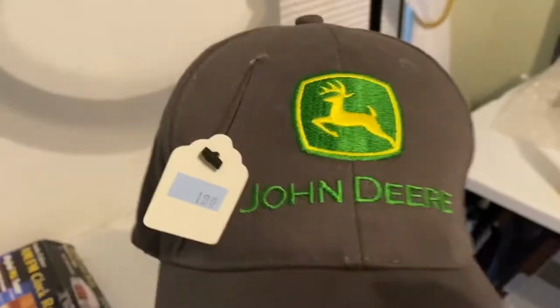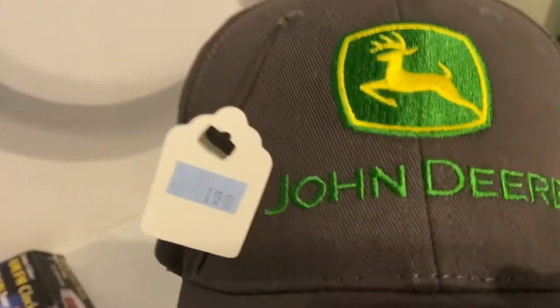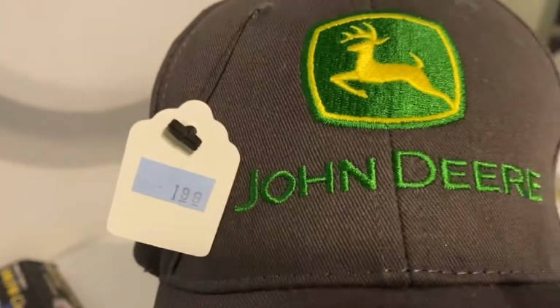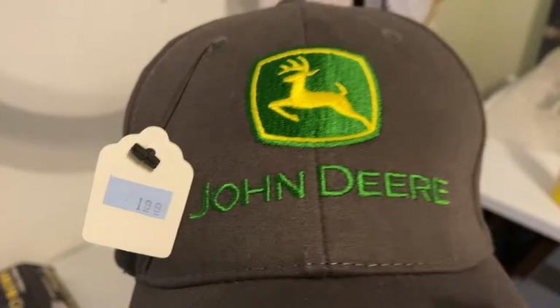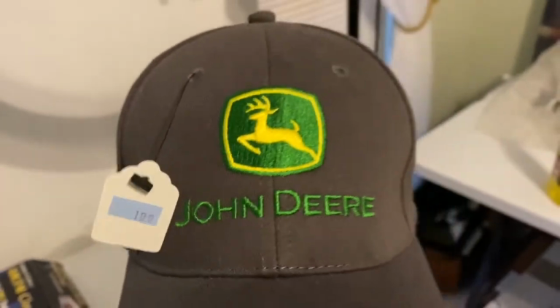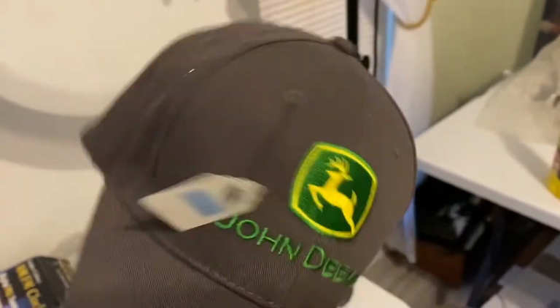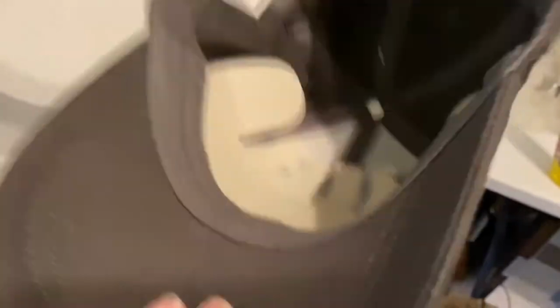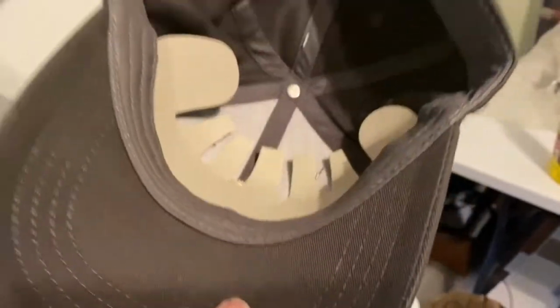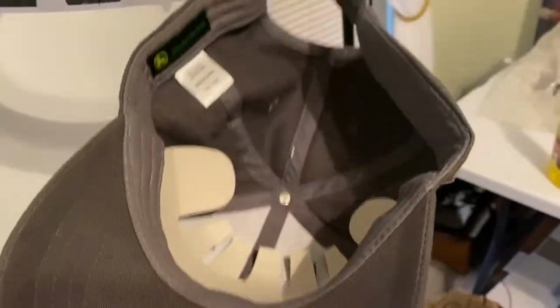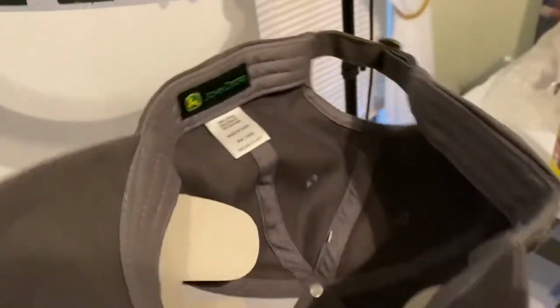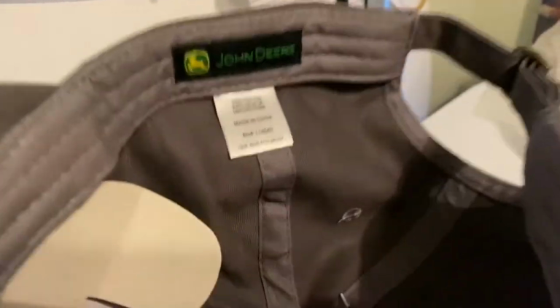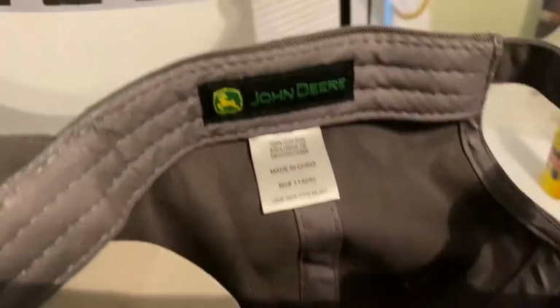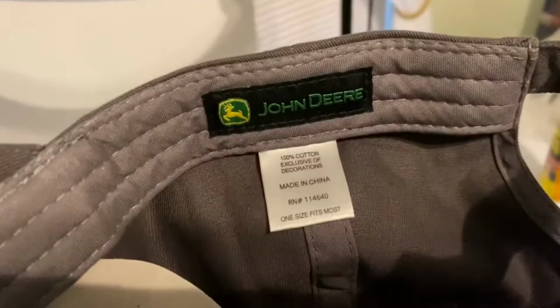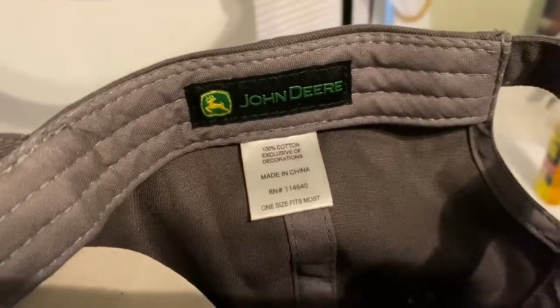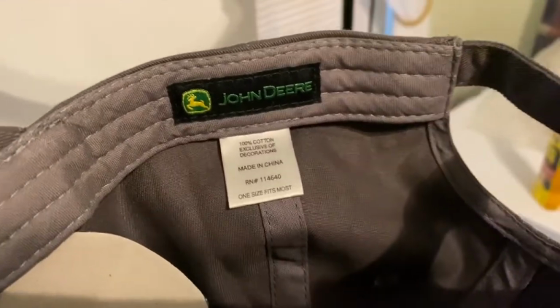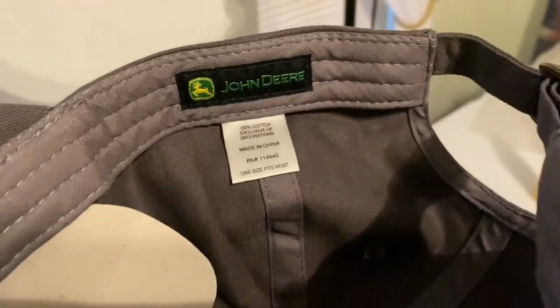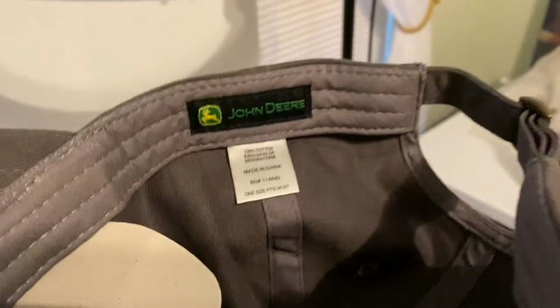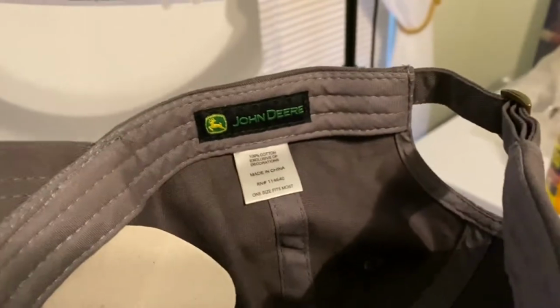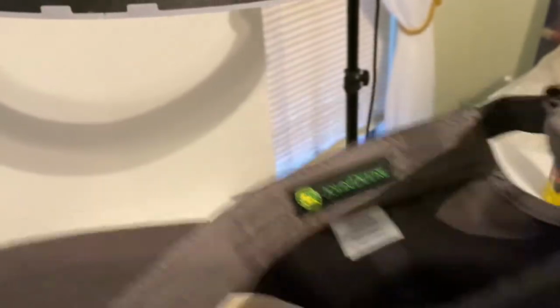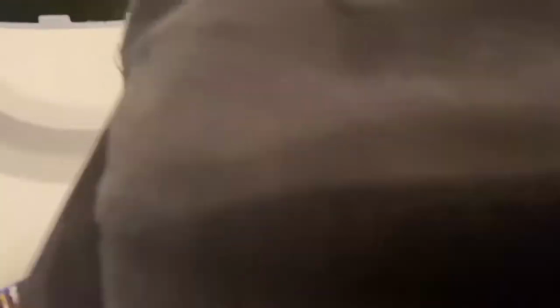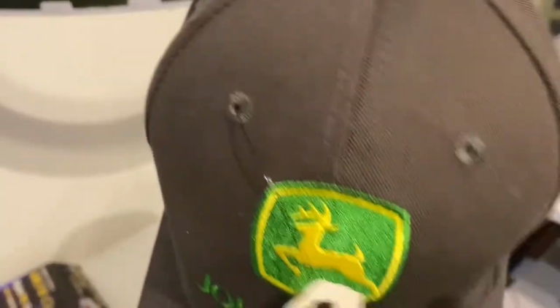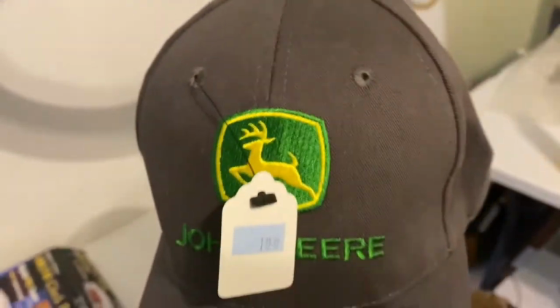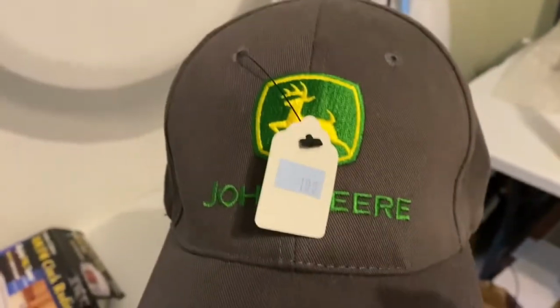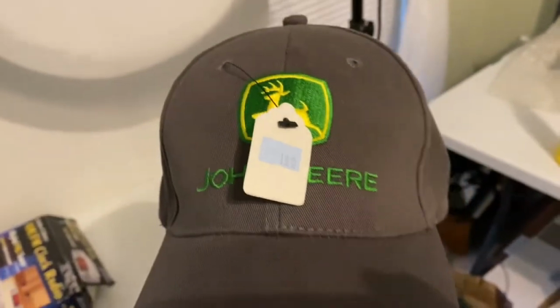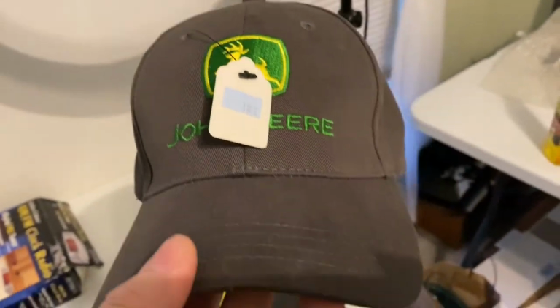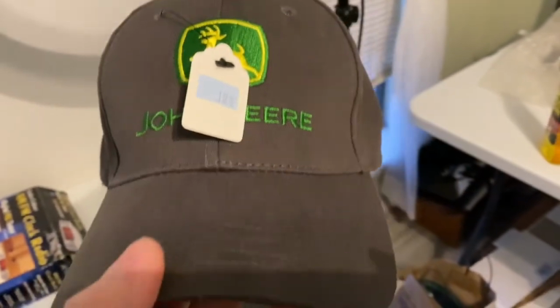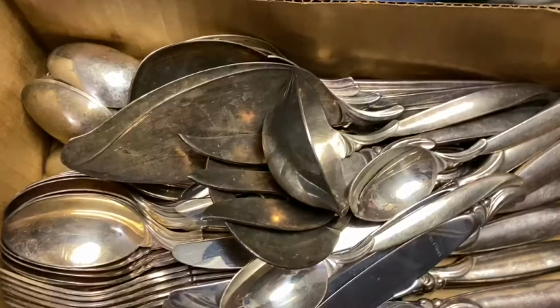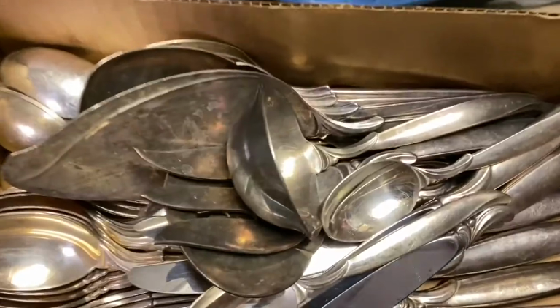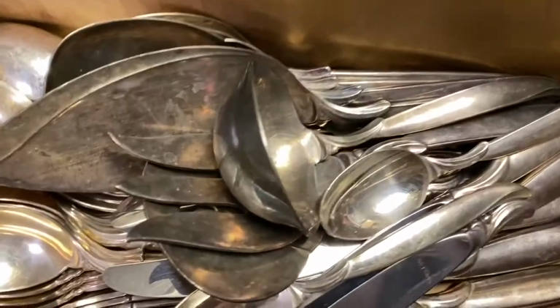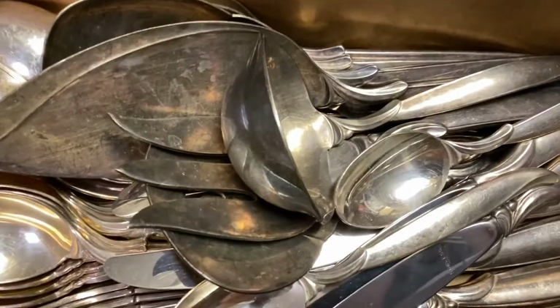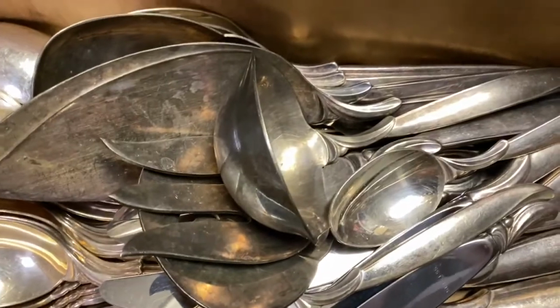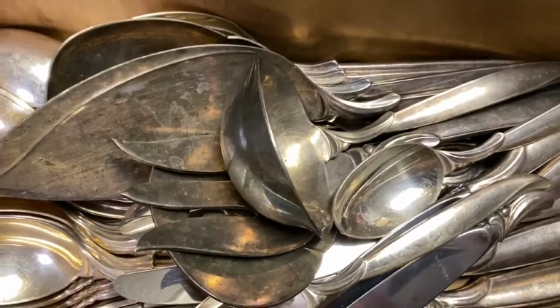Got a hat for $1.99 at Goodwill, brand new, authentic. That's going to be hopefully at least $15, hopefully at auction for $30.